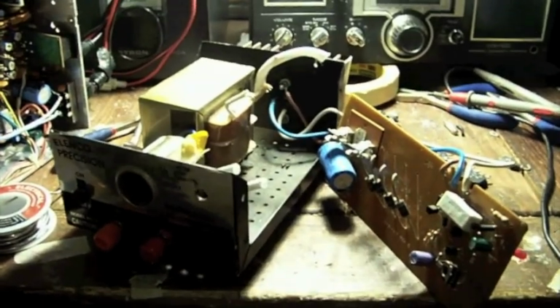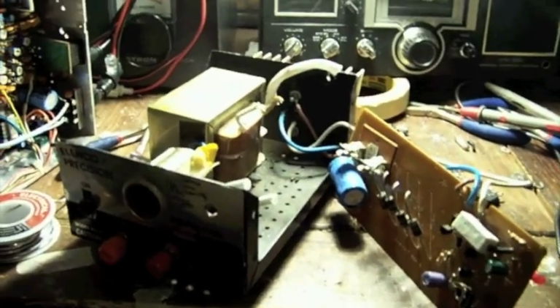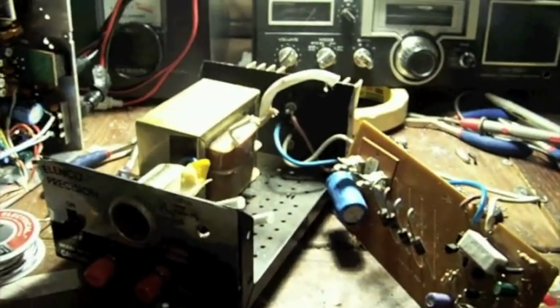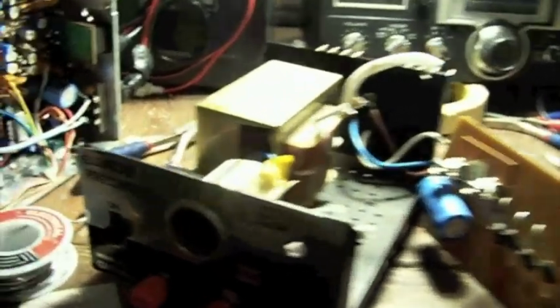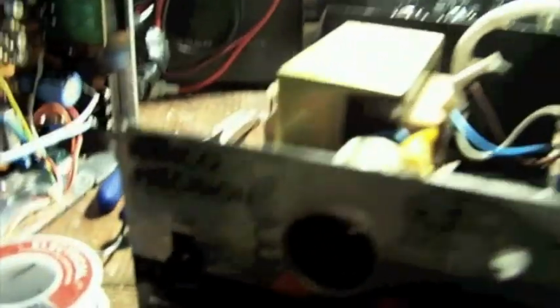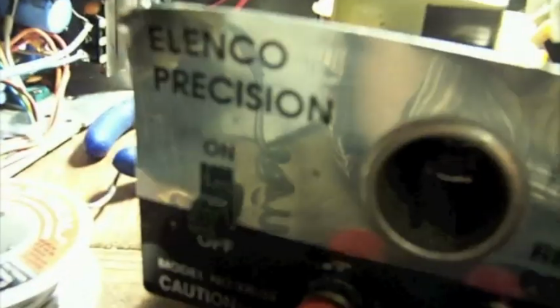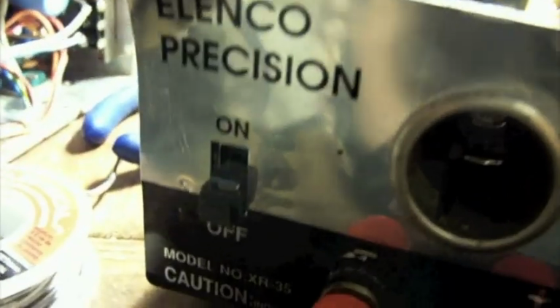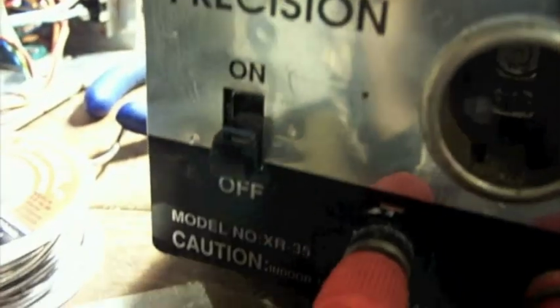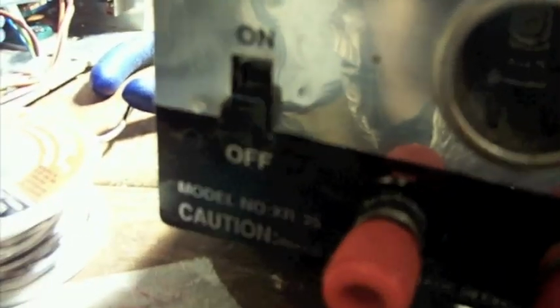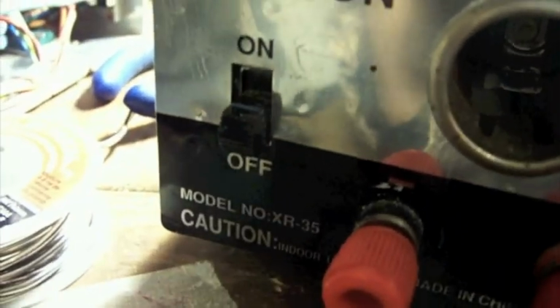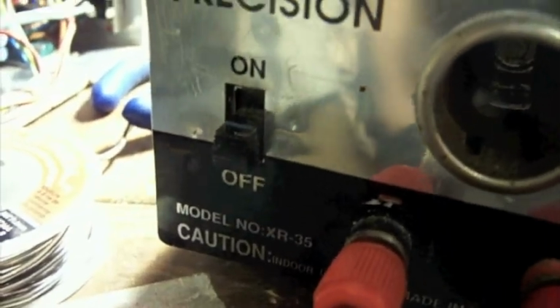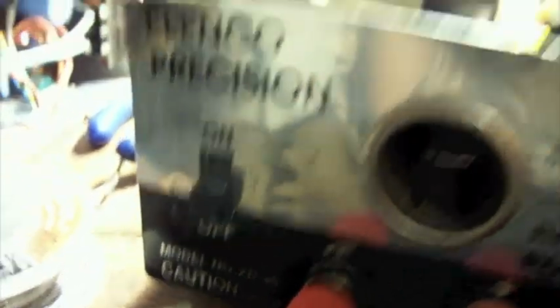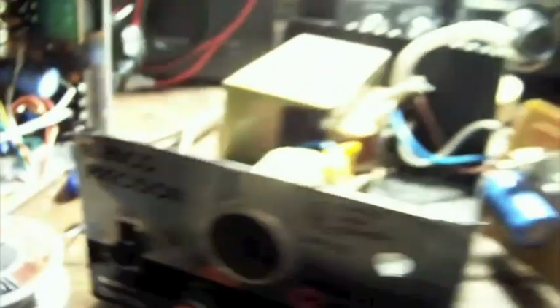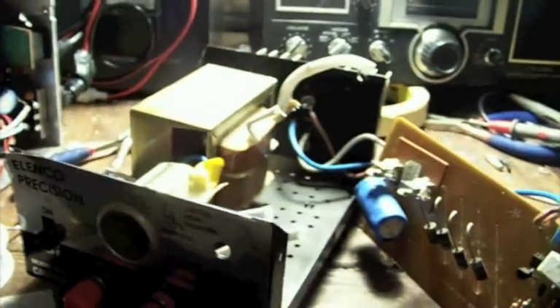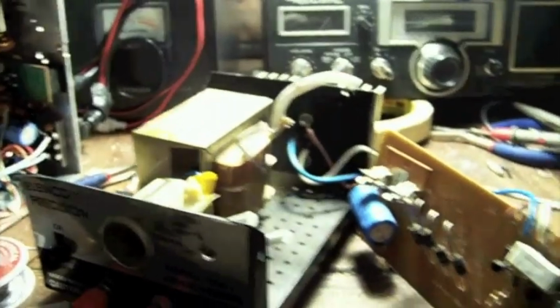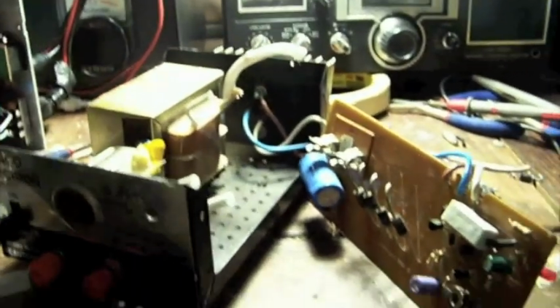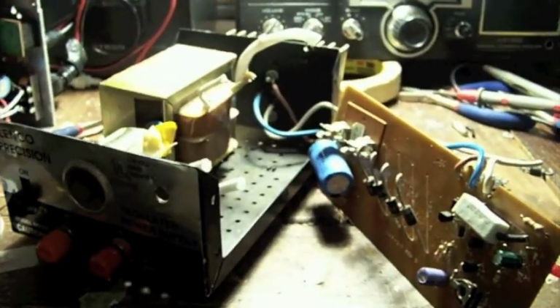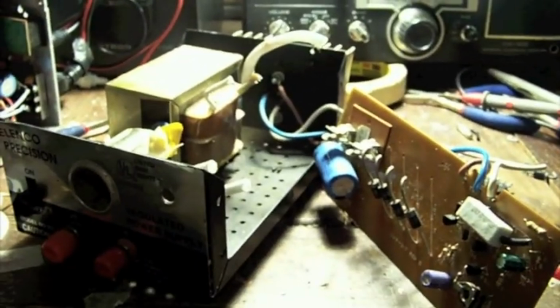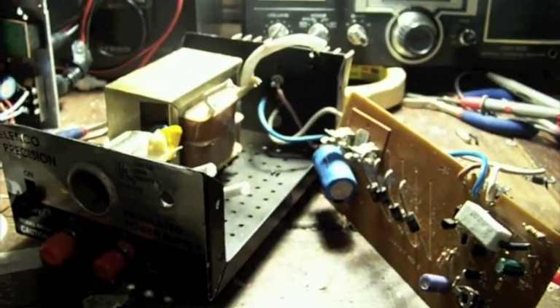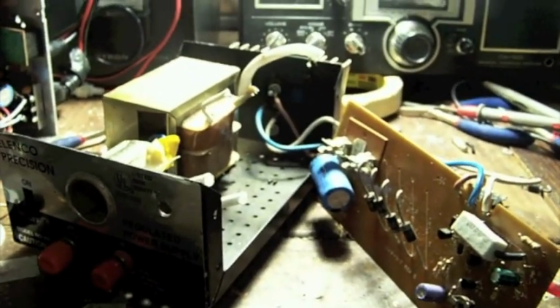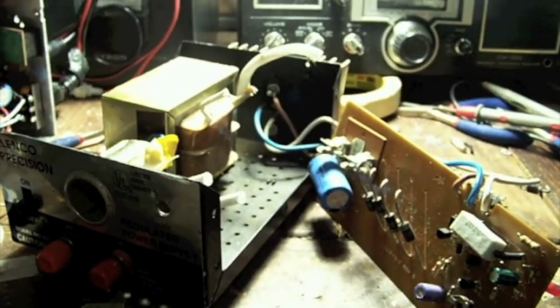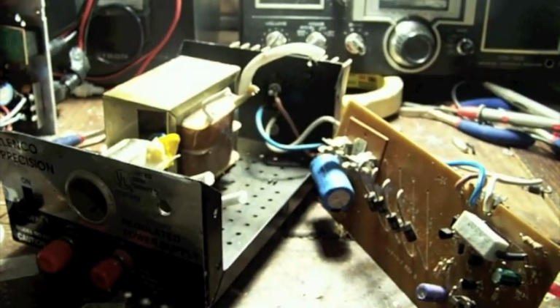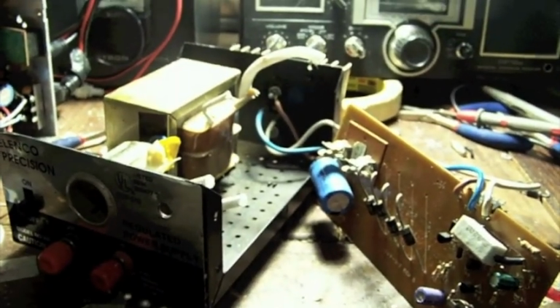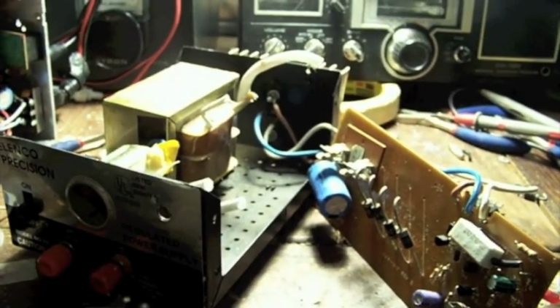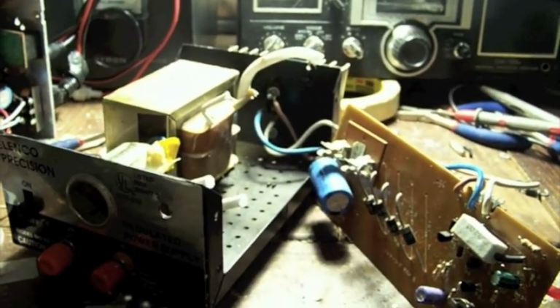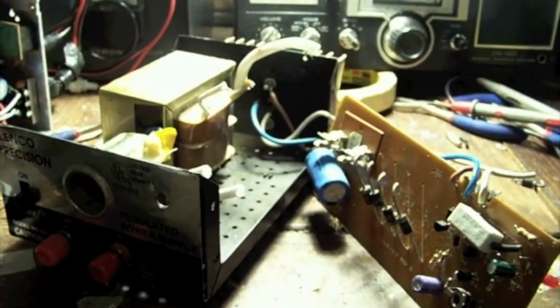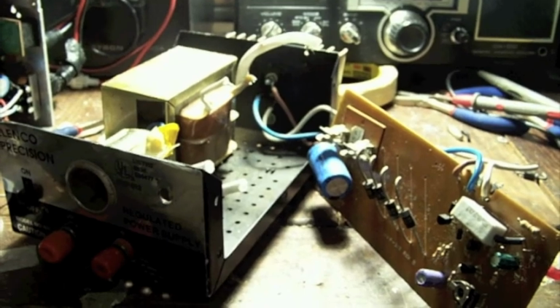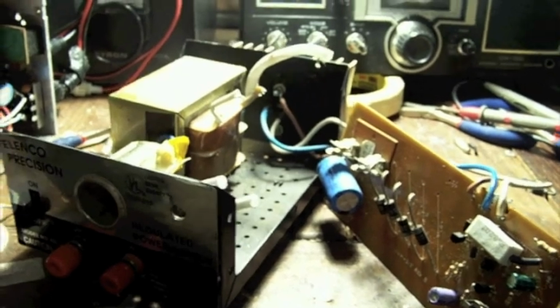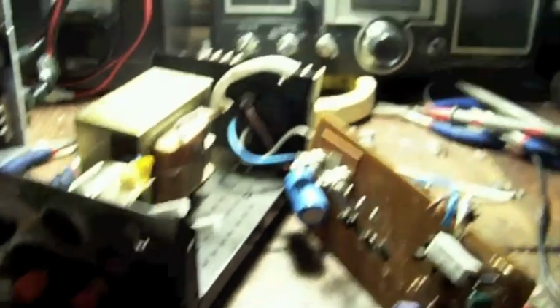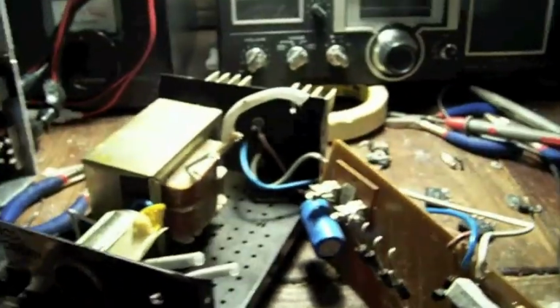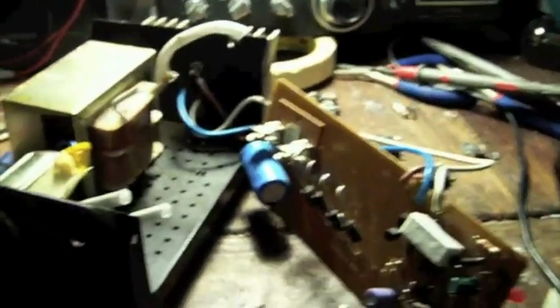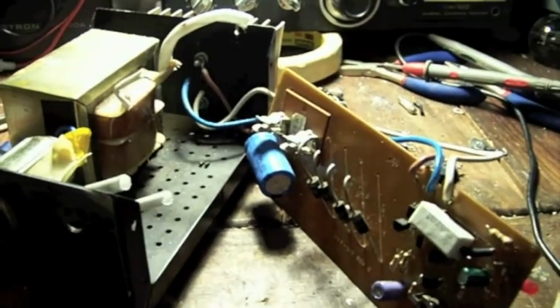Here is a small Elenco Precision model number XR35 power supply. This is a 12 volt, 3 amp constant, 5 amp surge power supply. And this is just what I used to power my CB radio with.